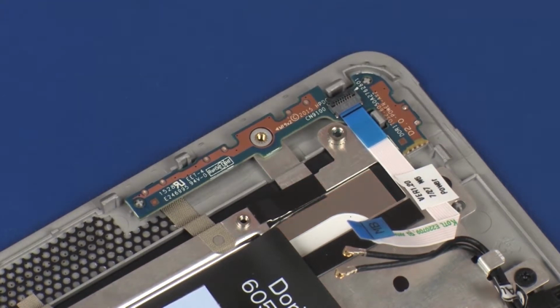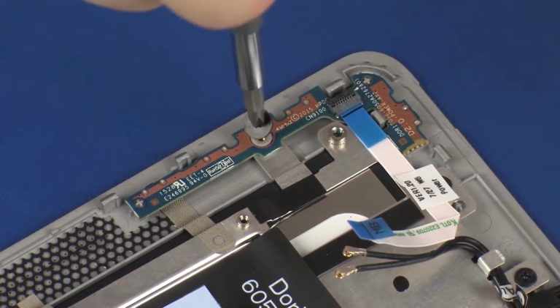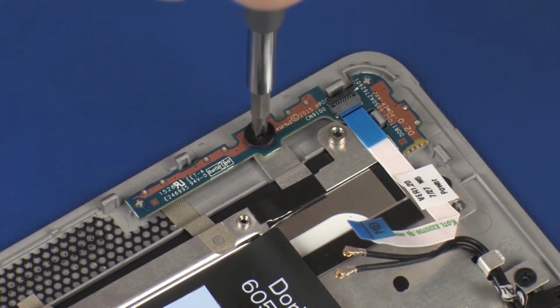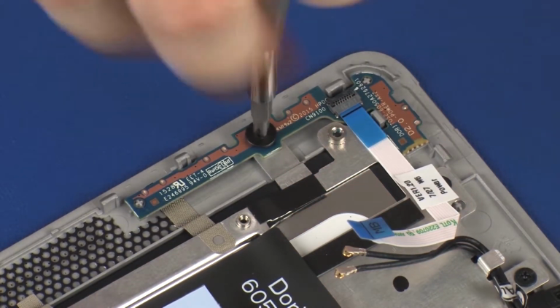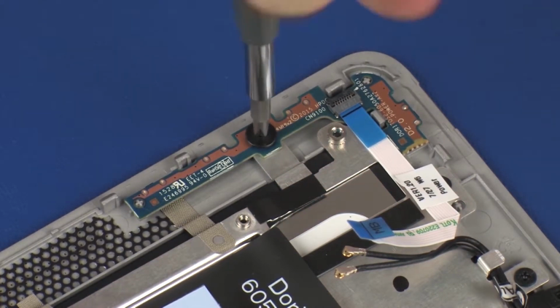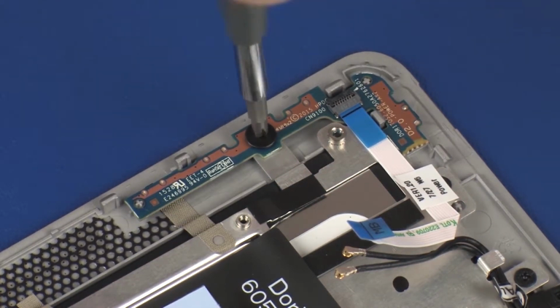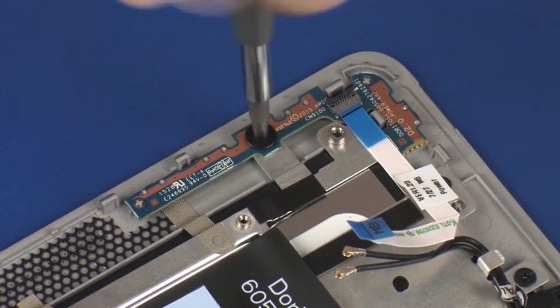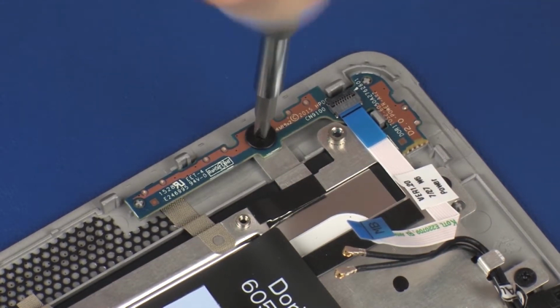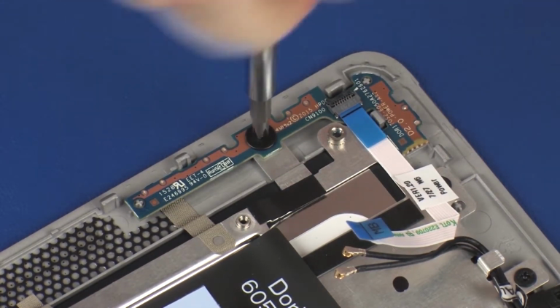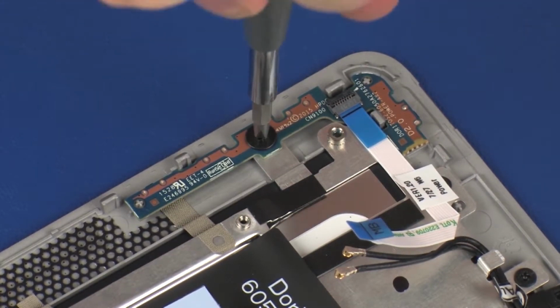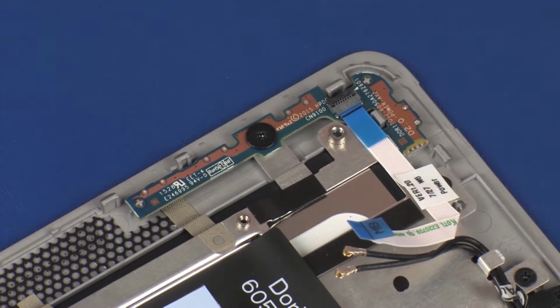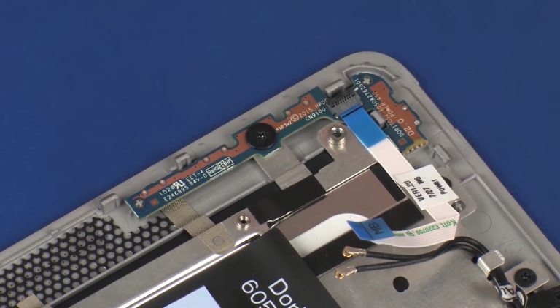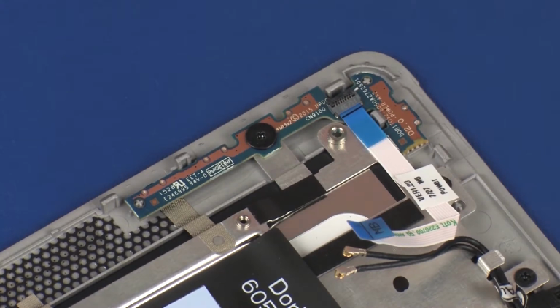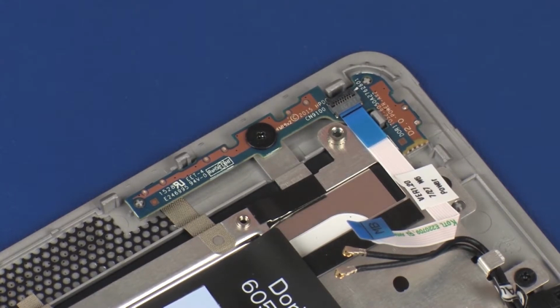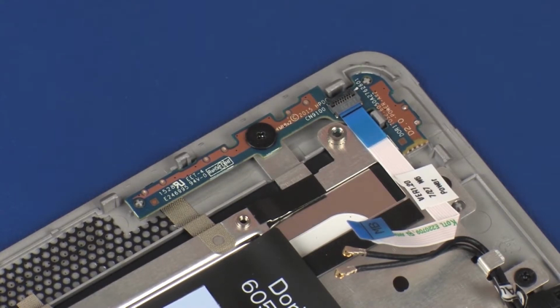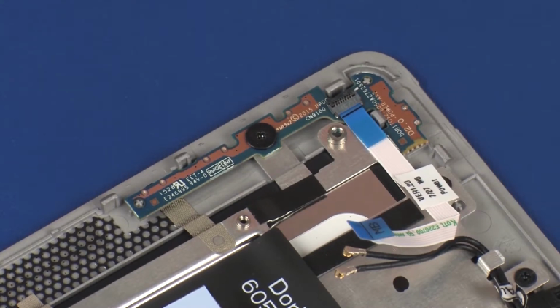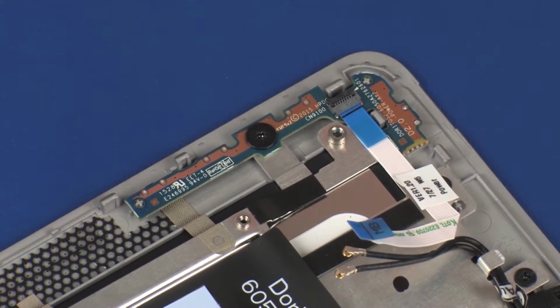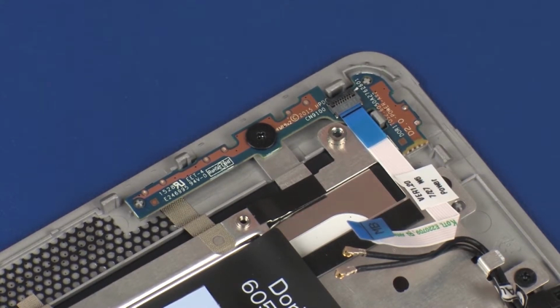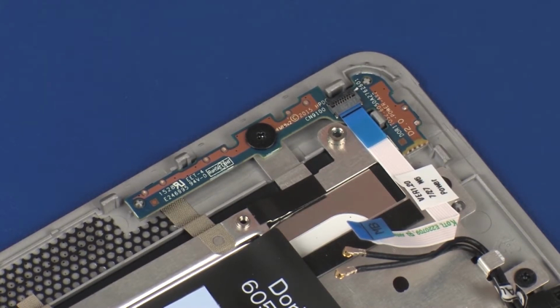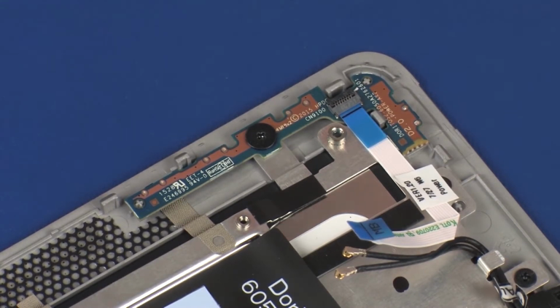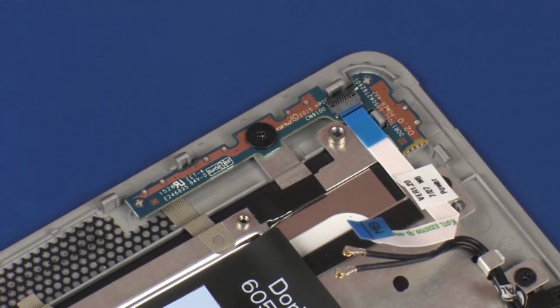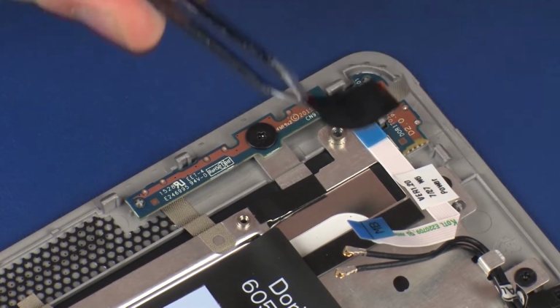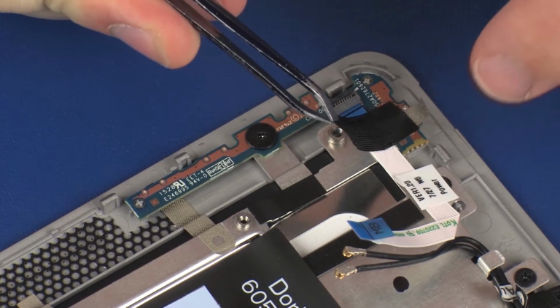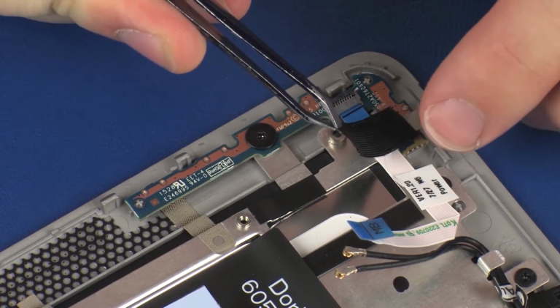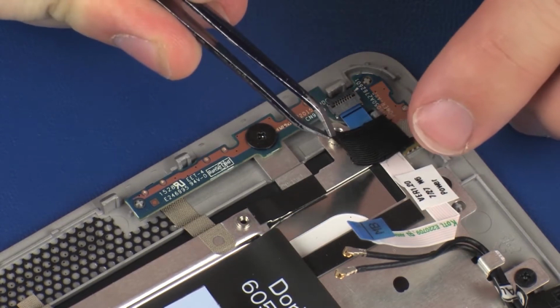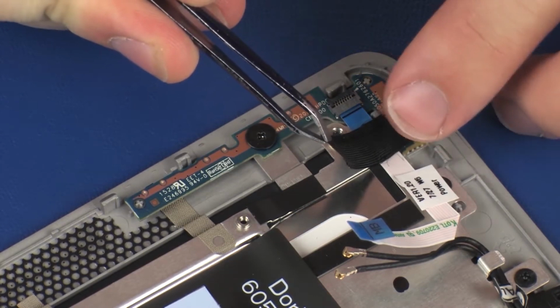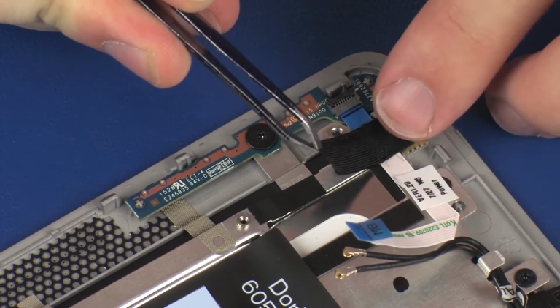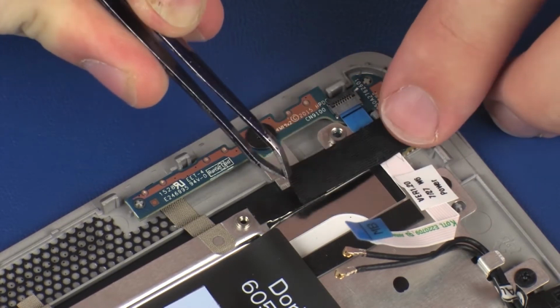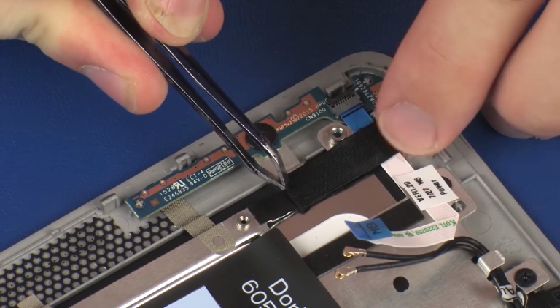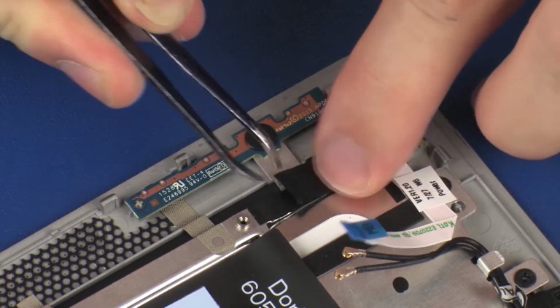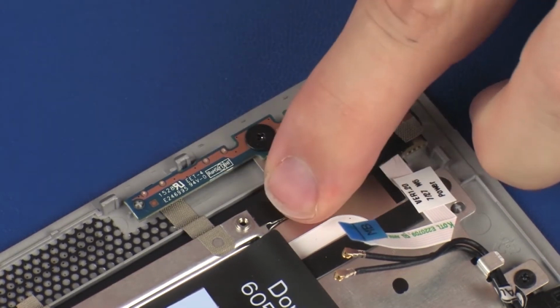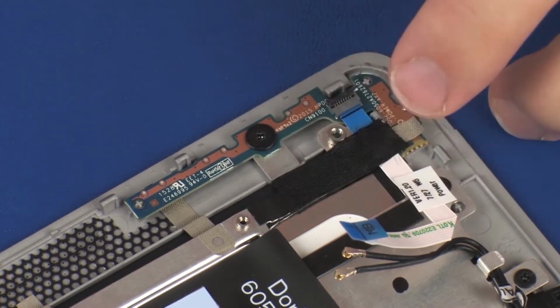Replace the 2 mm P1 Phillips broad-head screw that secures the power button board to the display panel assembly. Replace the grounding tape that secures the power button board to the display panel assembly.